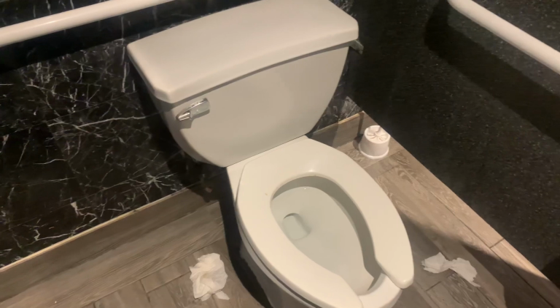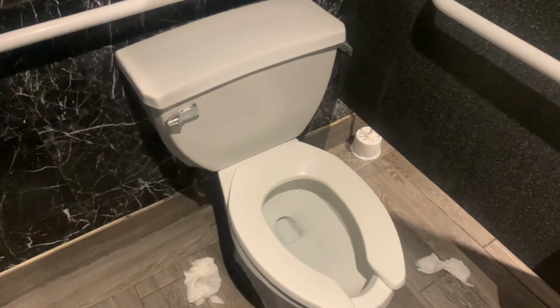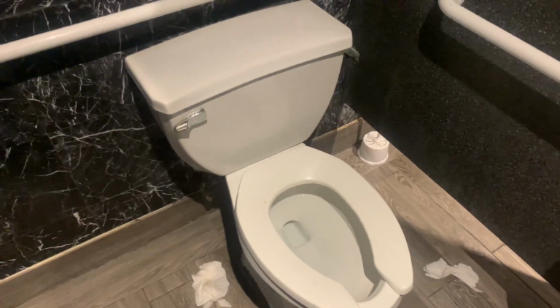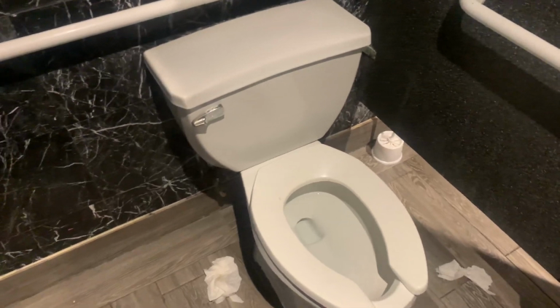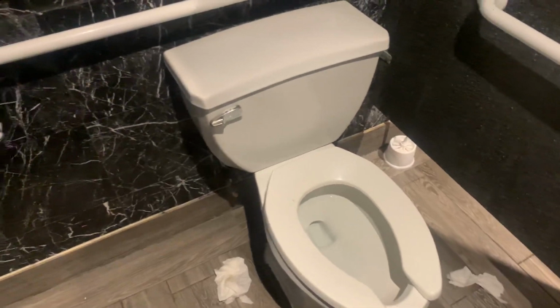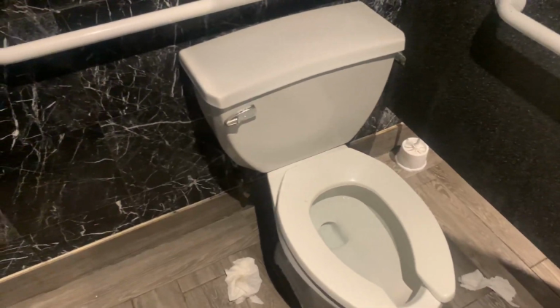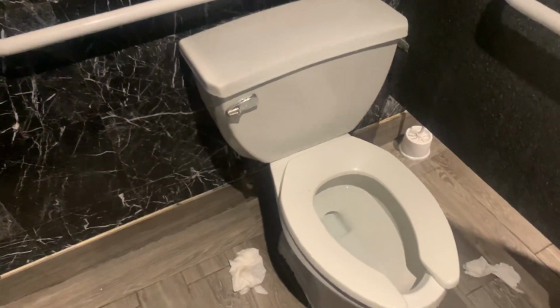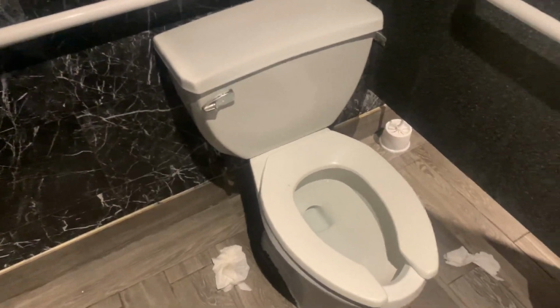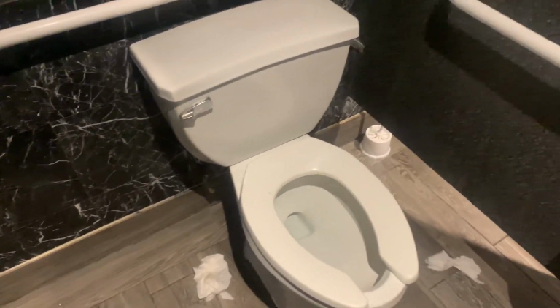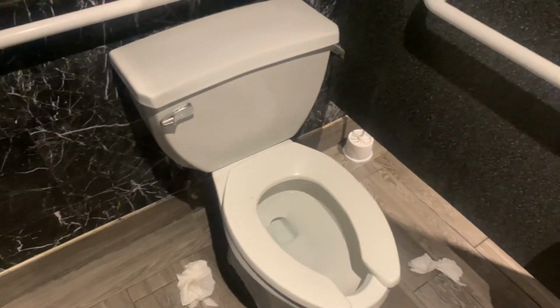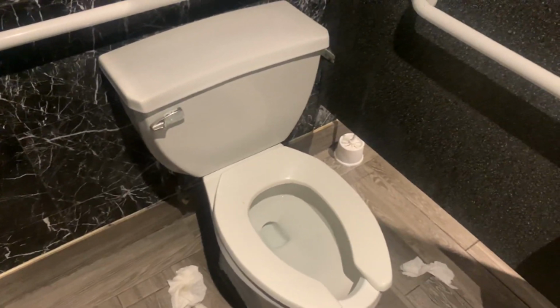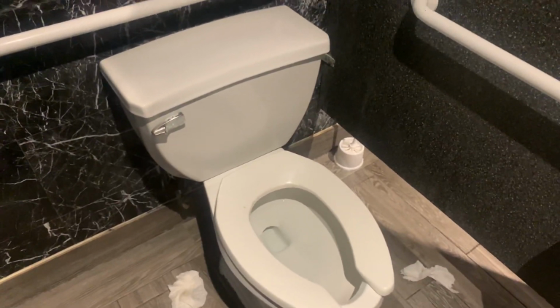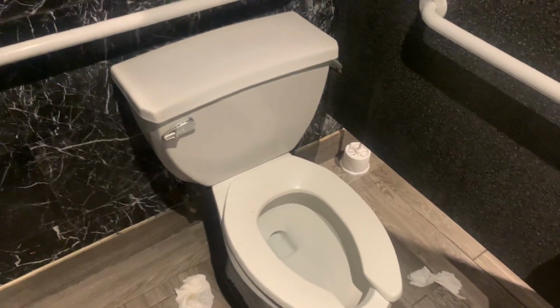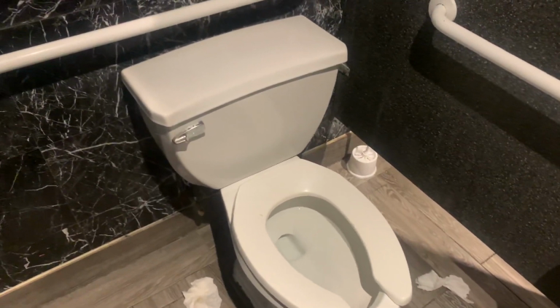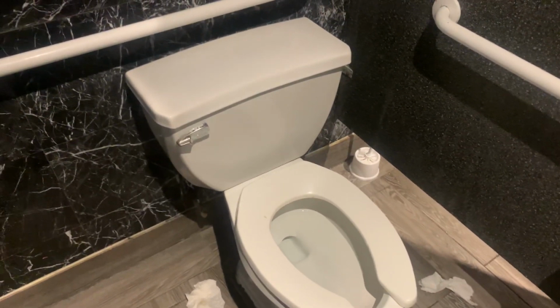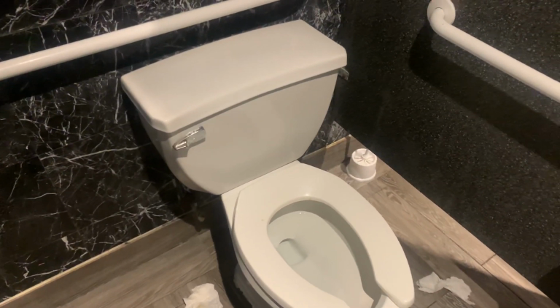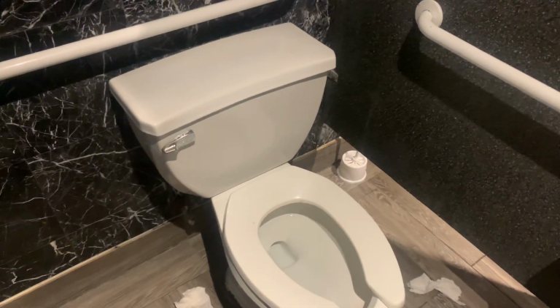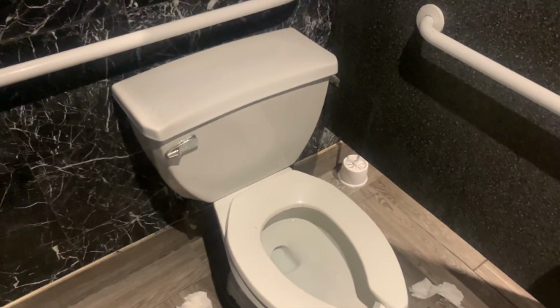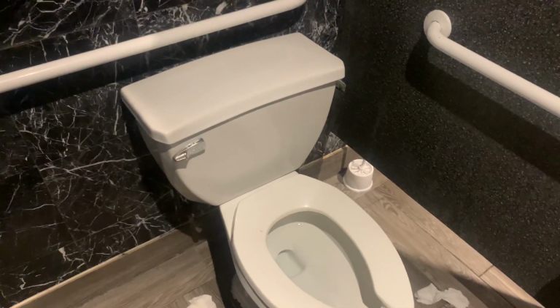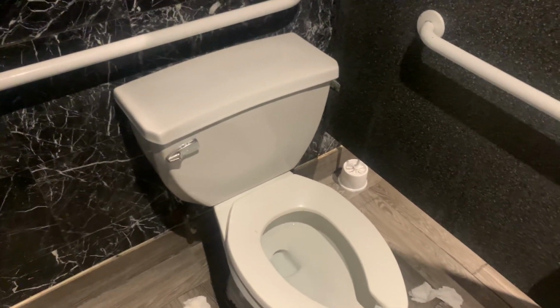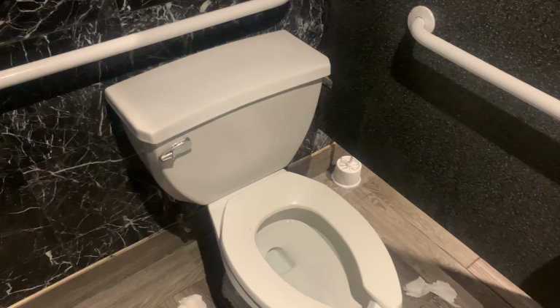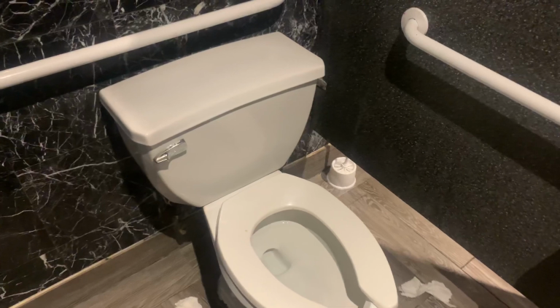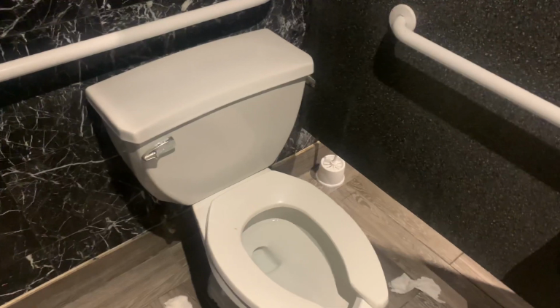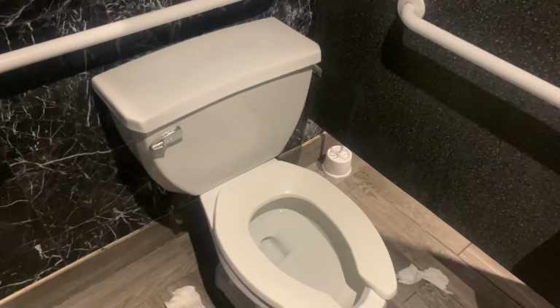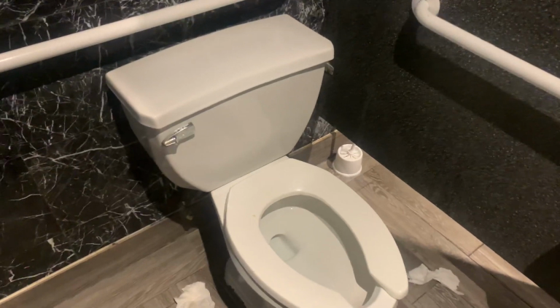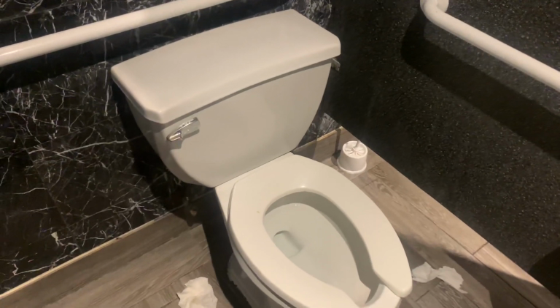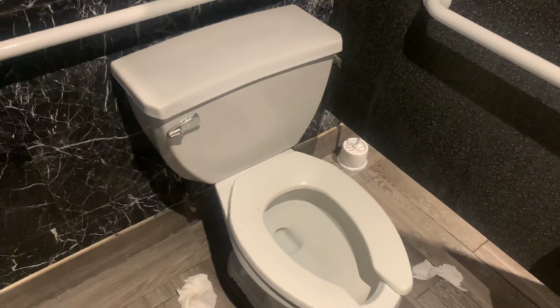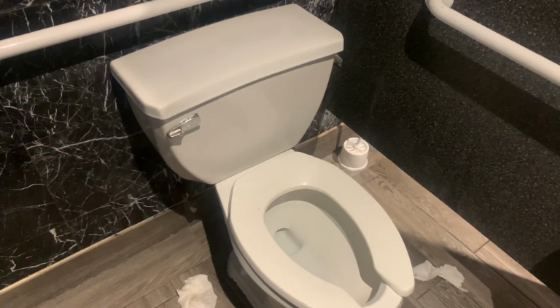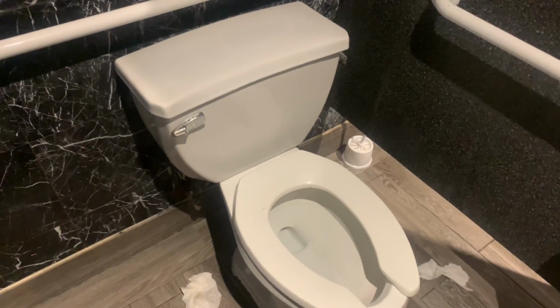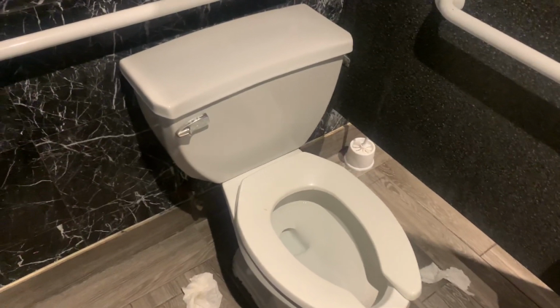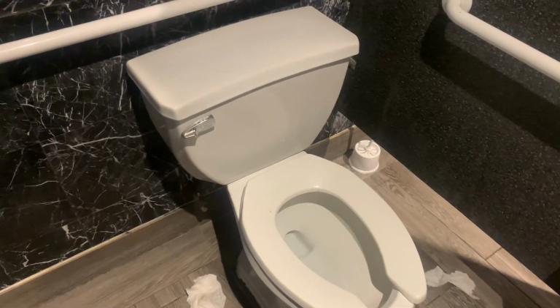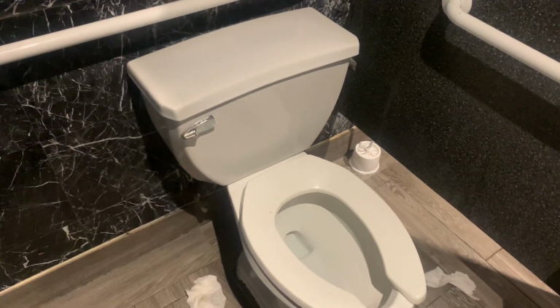Hello guys, today I'm going to show you how pressure-assist toilets work. I usually do not film in public bathrooms and the music in the background is not licensed.